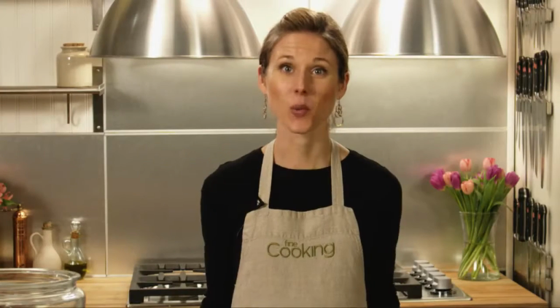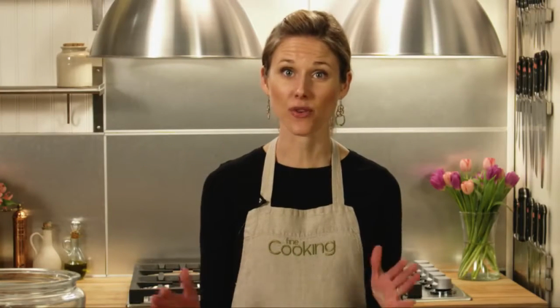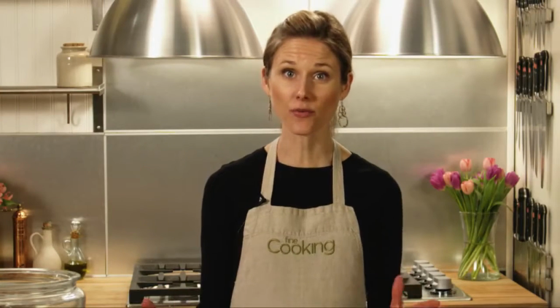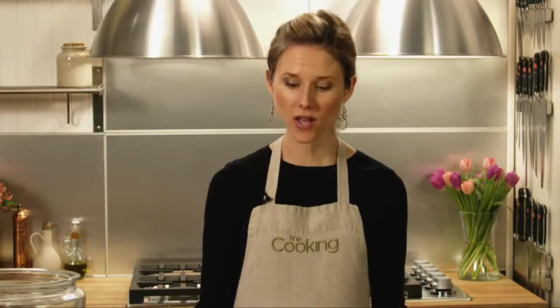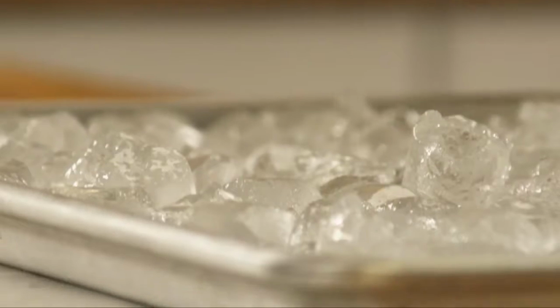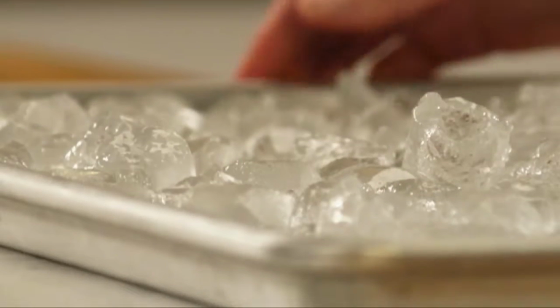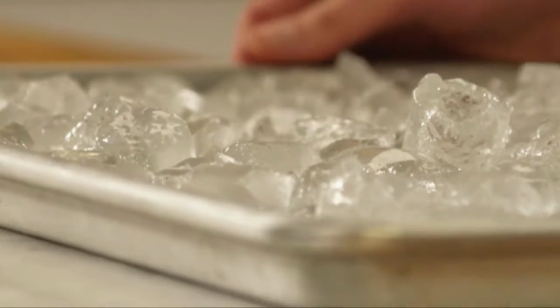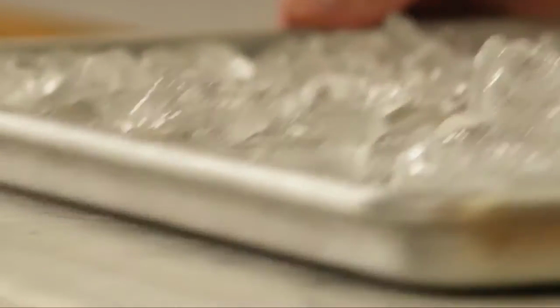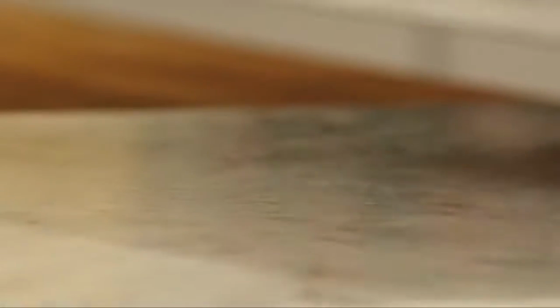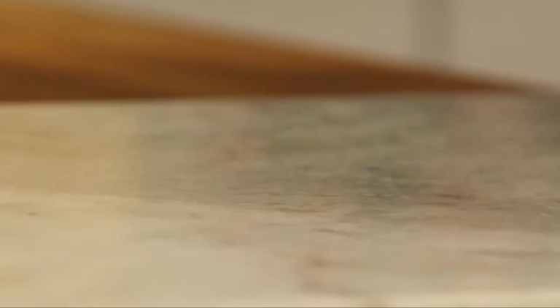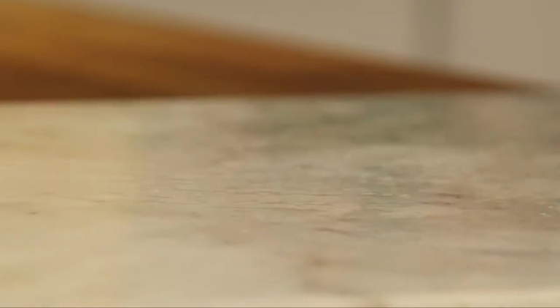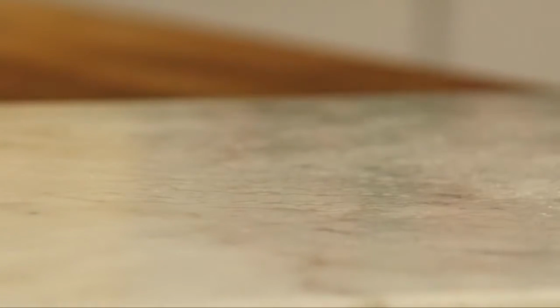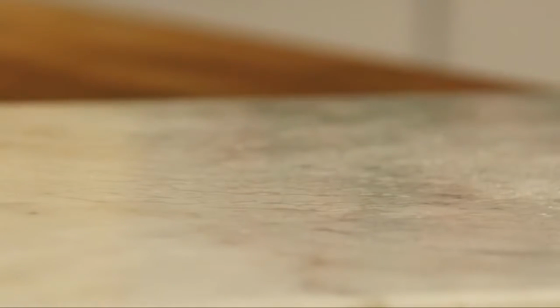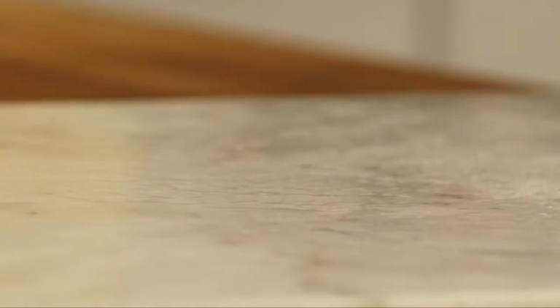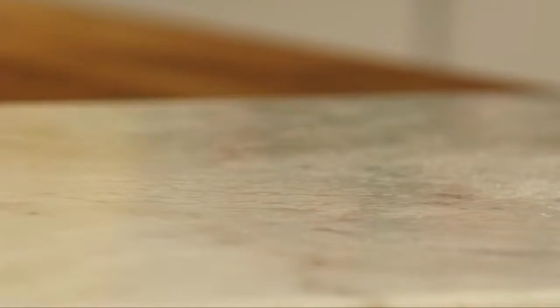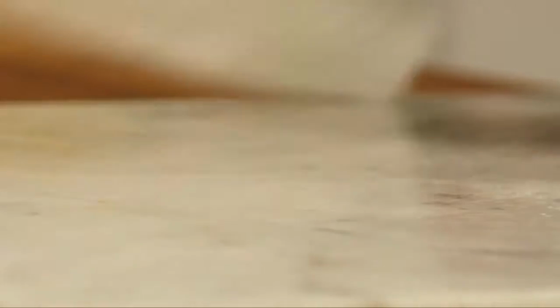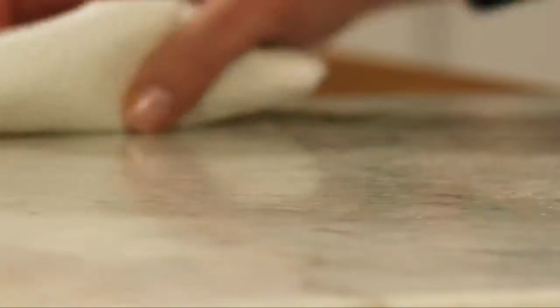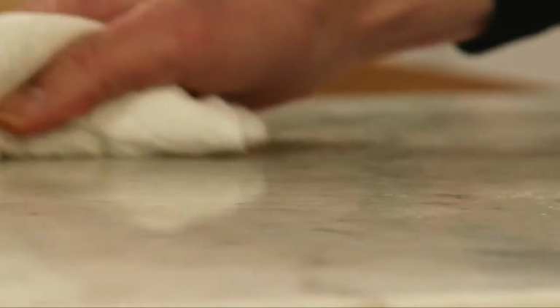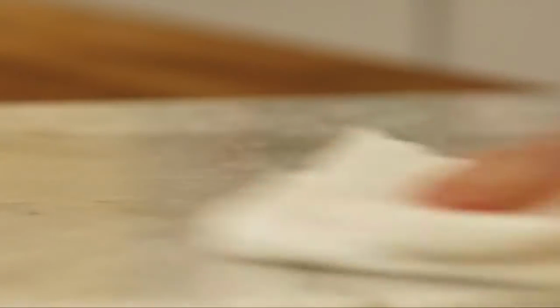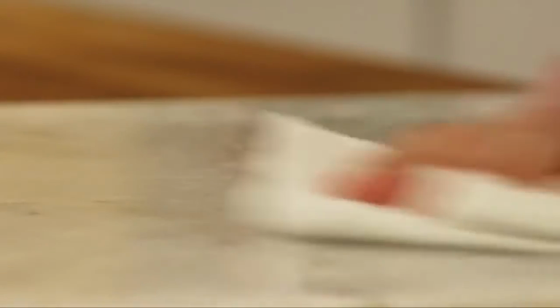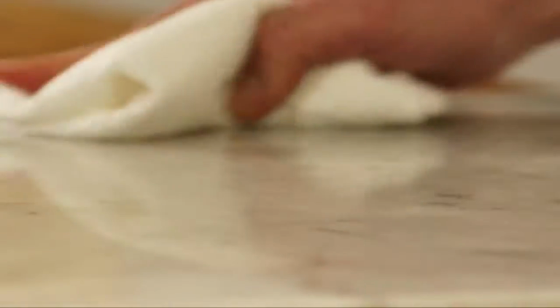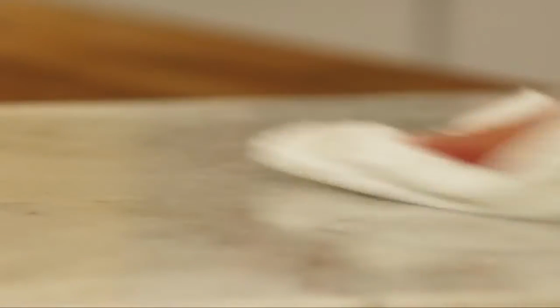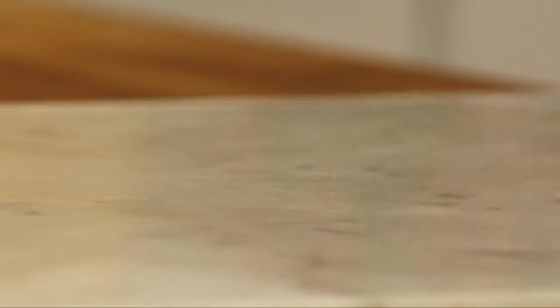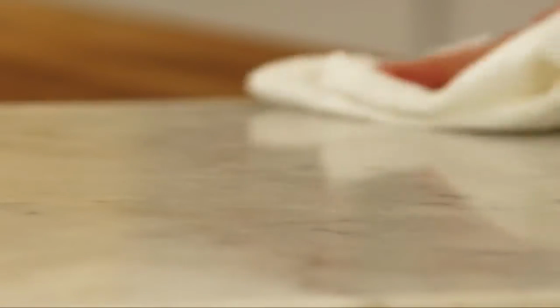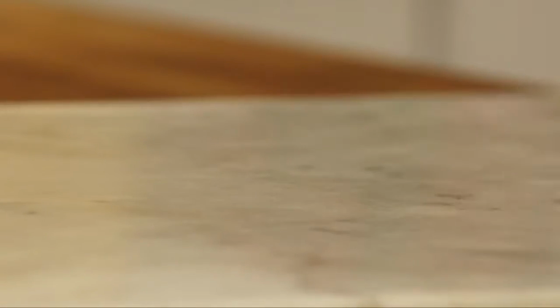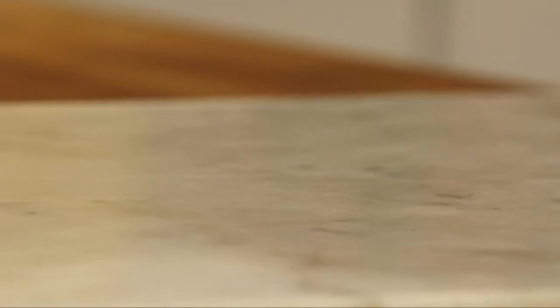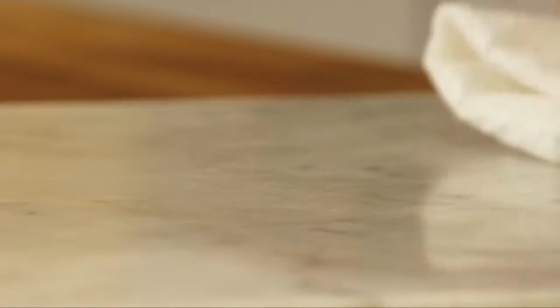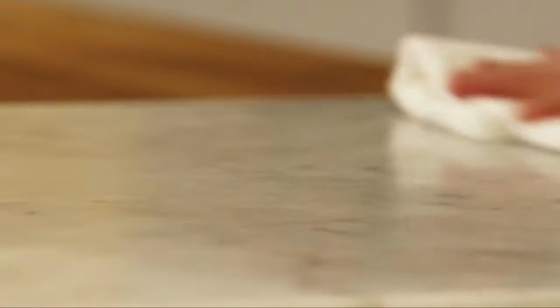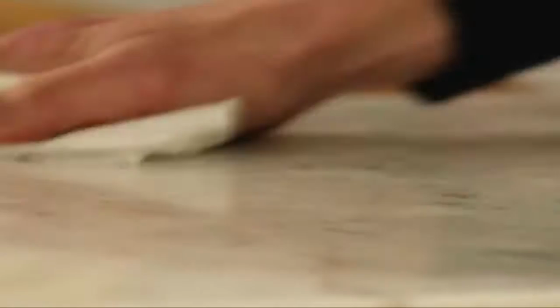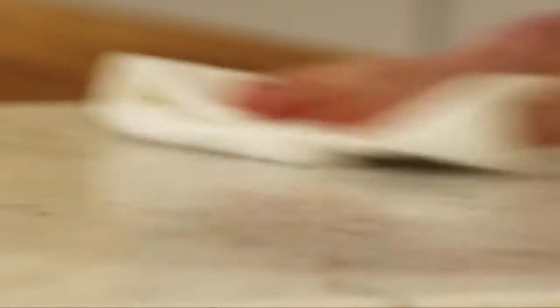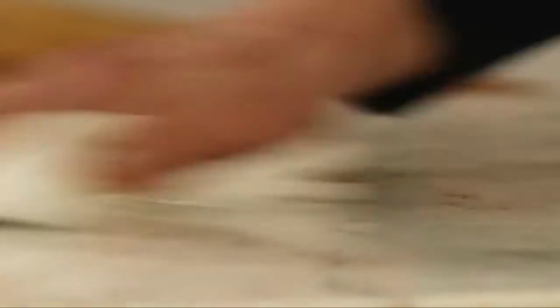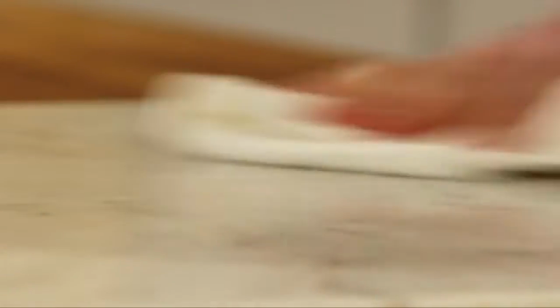When you're ready to roll, just remove the baking sheet and wipe down any condensation. Now my surface is nice and cool, so my dough will stay perfectly pliable.